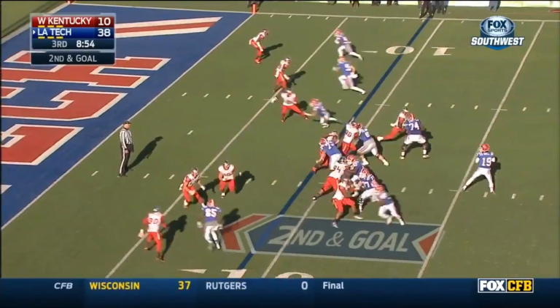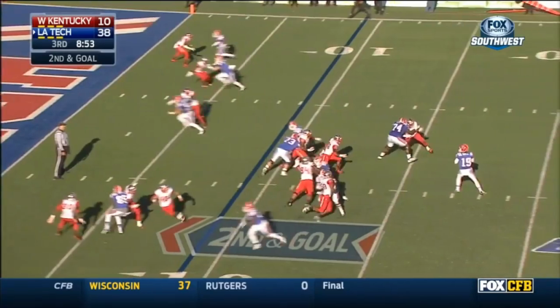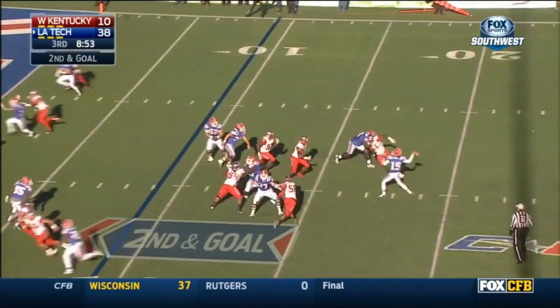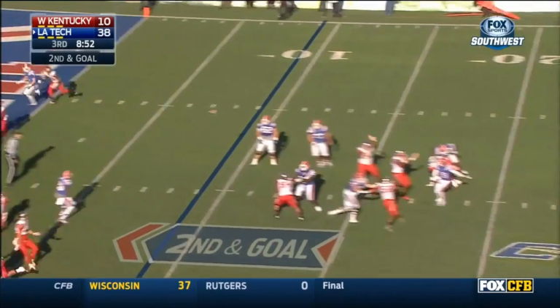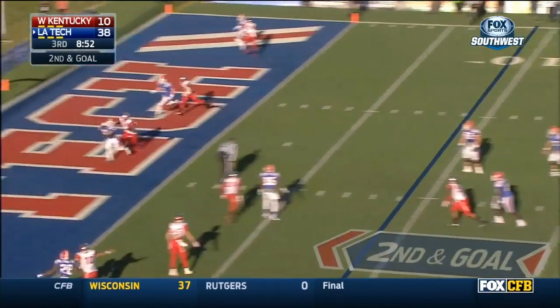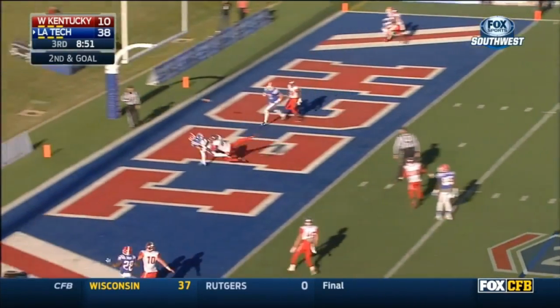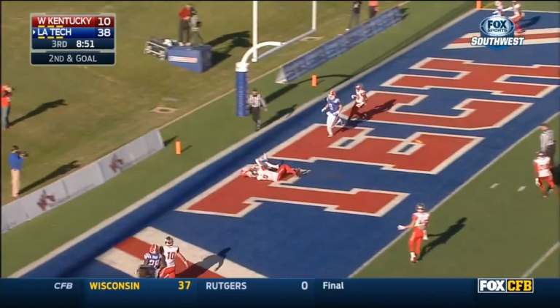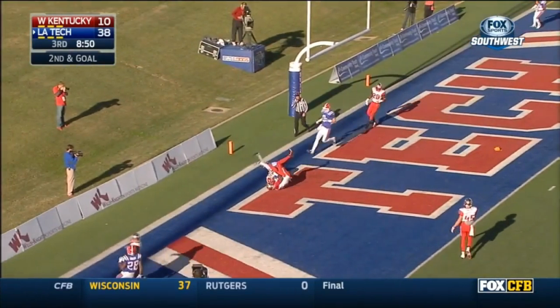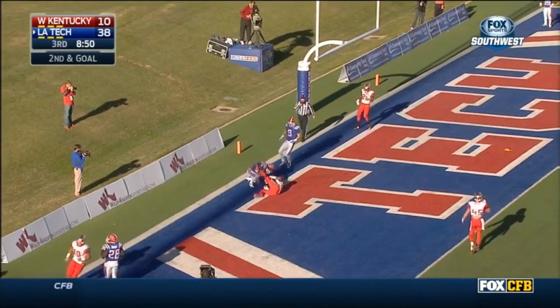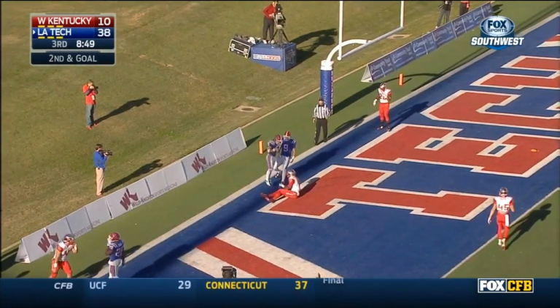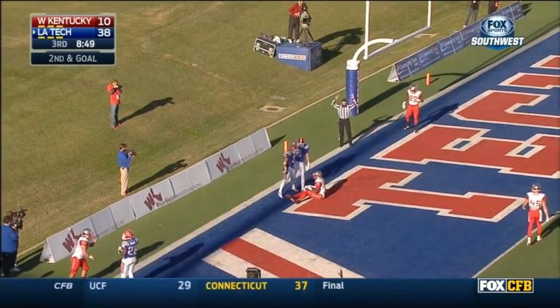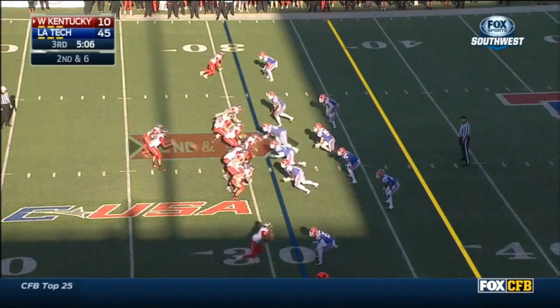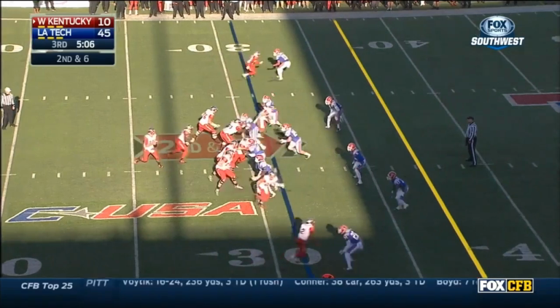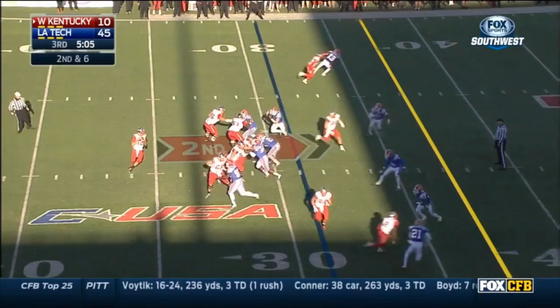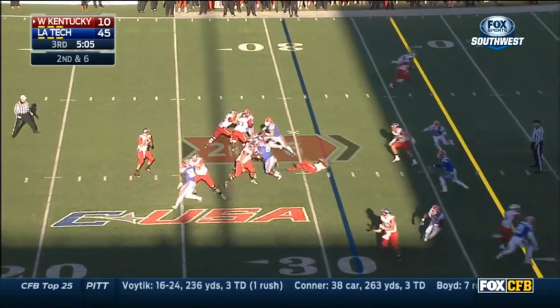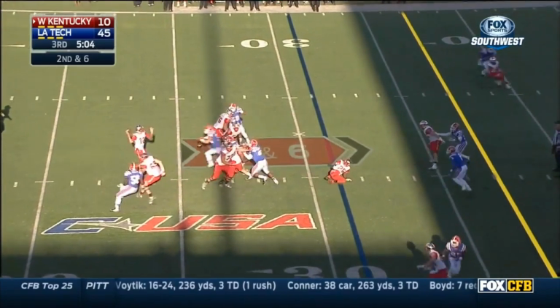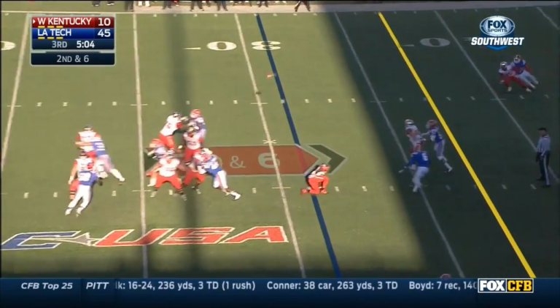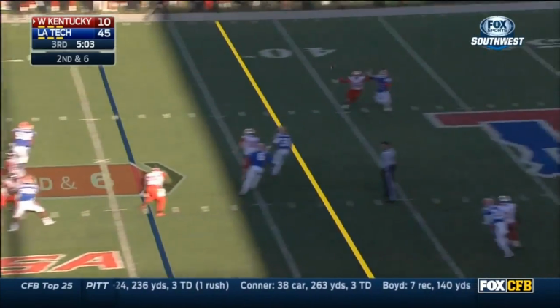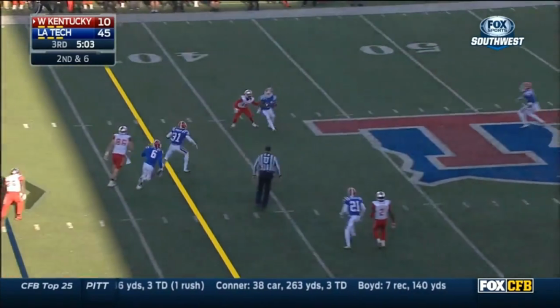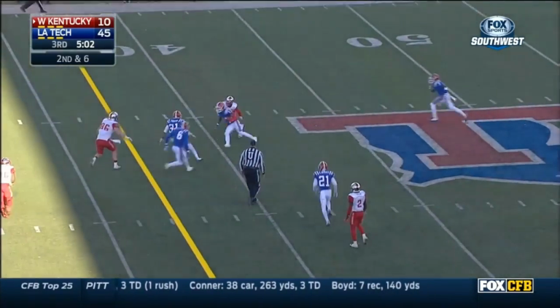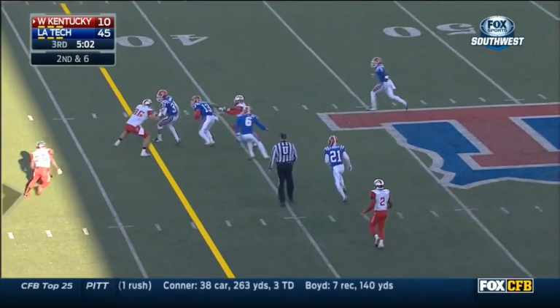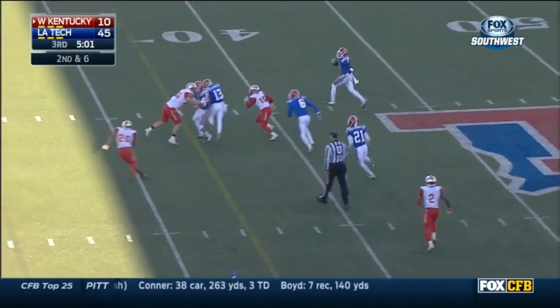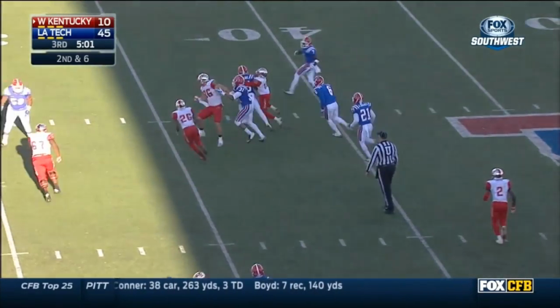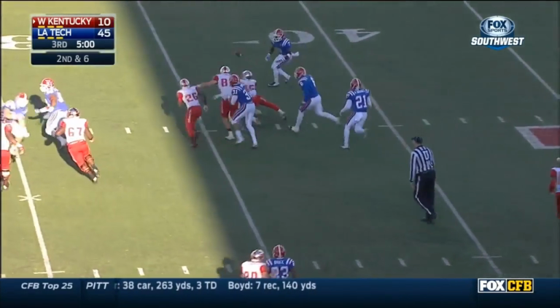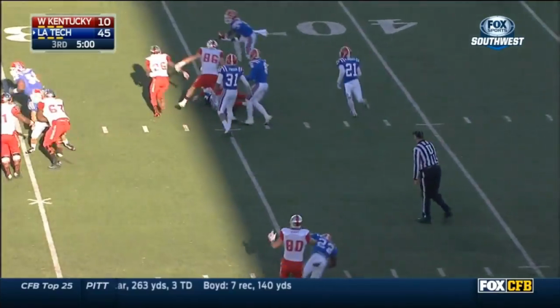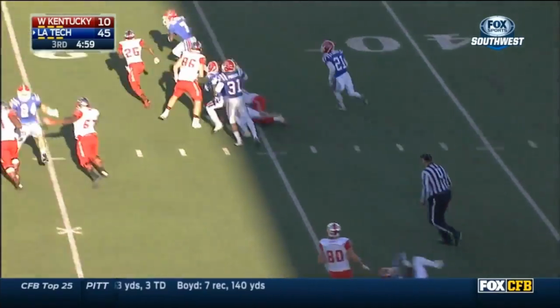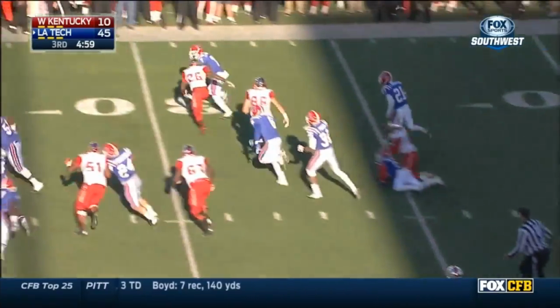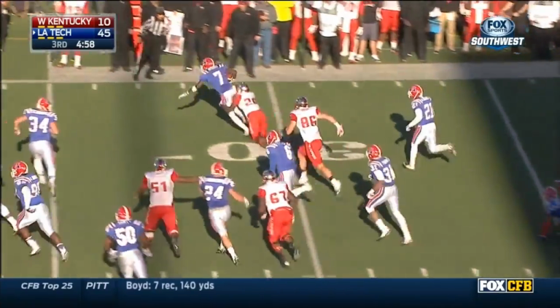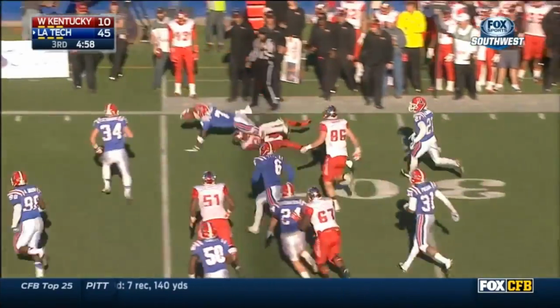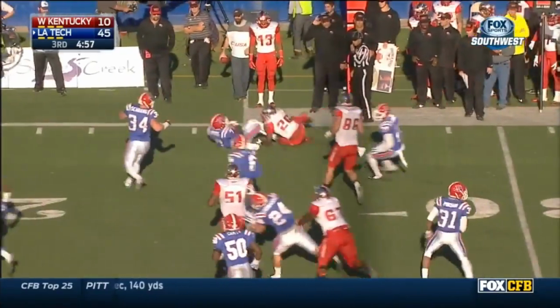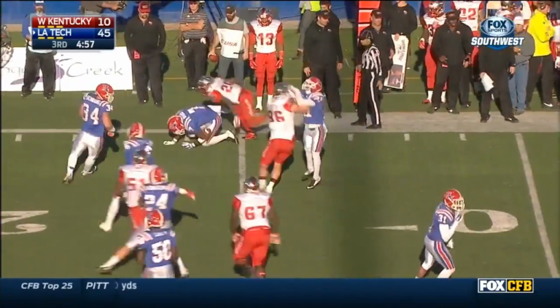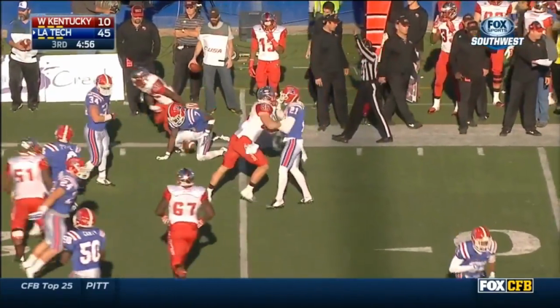In Conference USA, over the middle — Taylor again, from Cody Sokol. Intercepted again by Lavander Liggins. Another lateral, again to Xavier Woods.